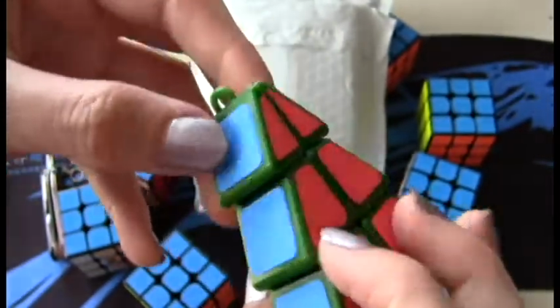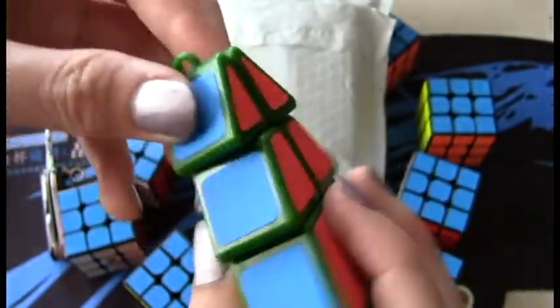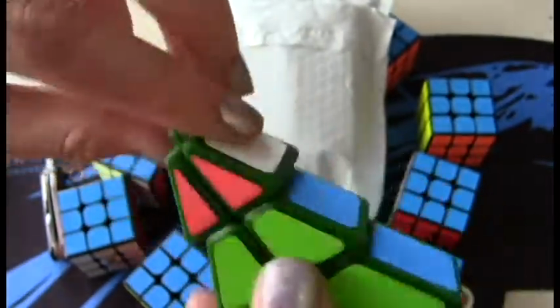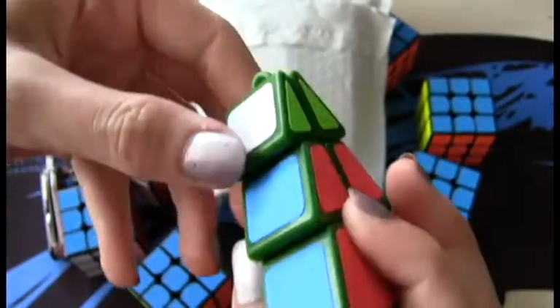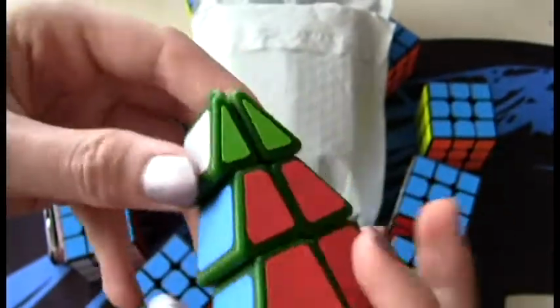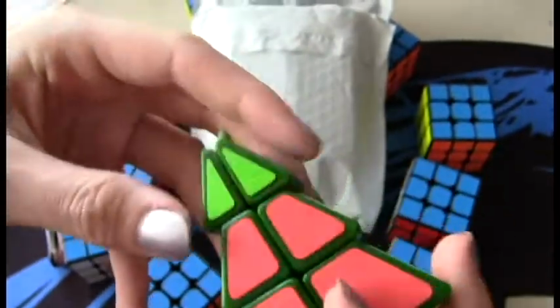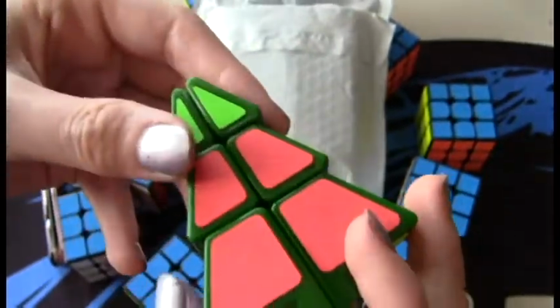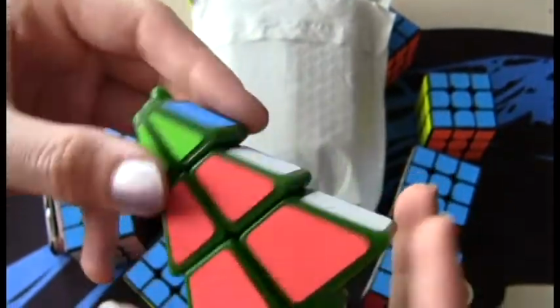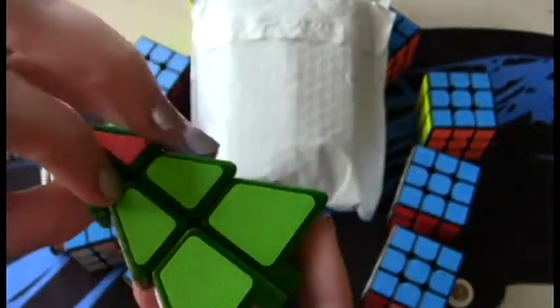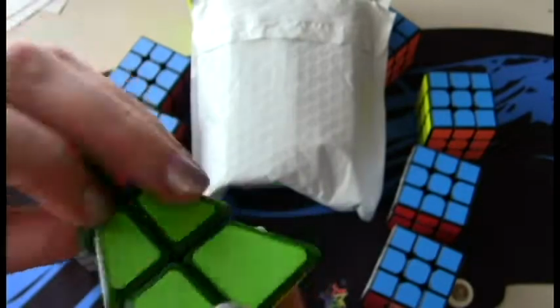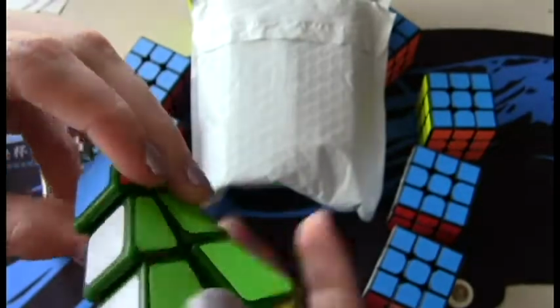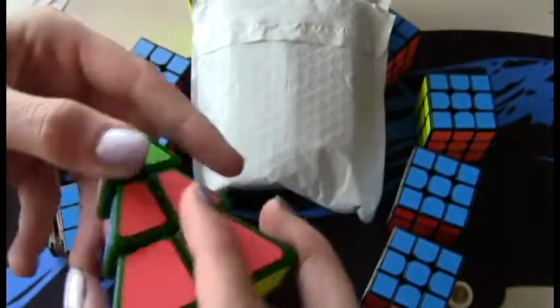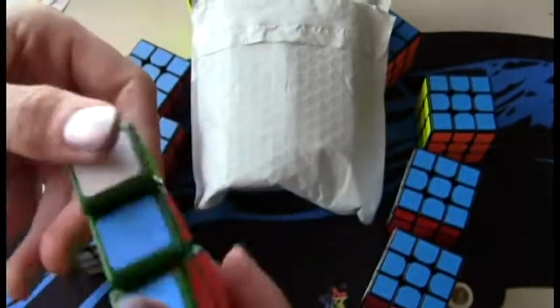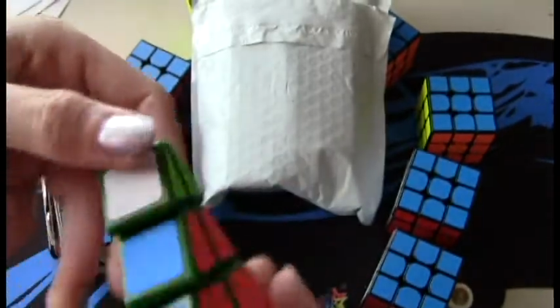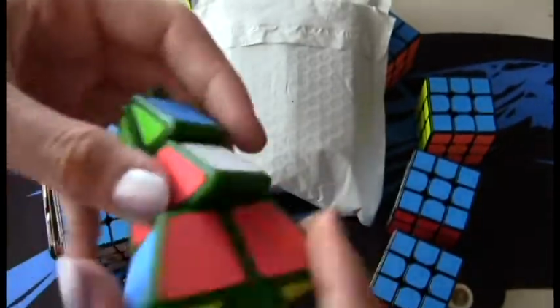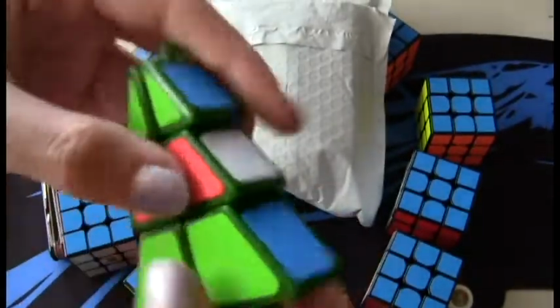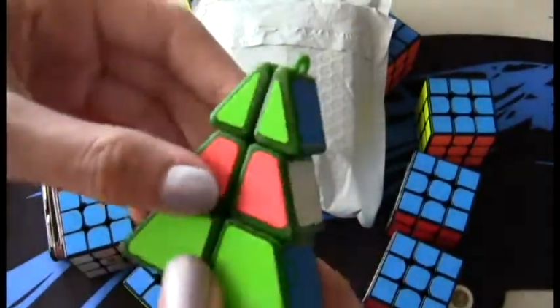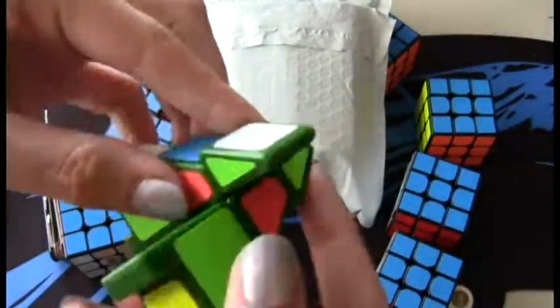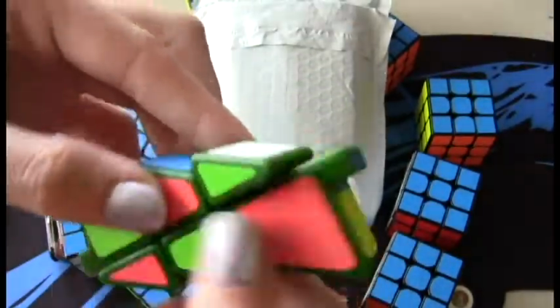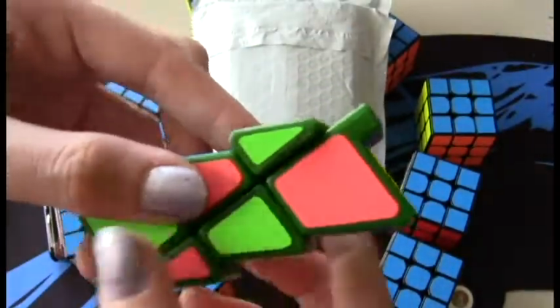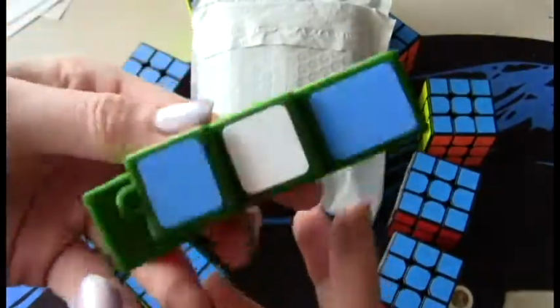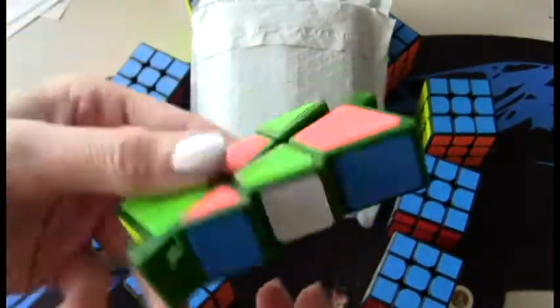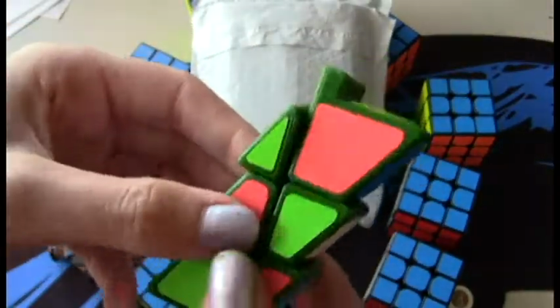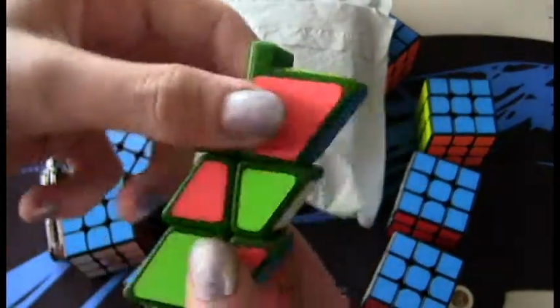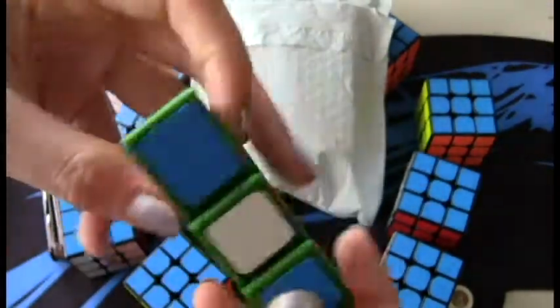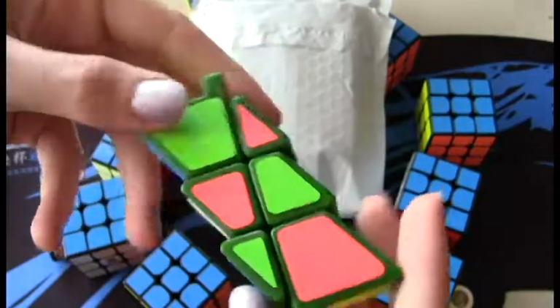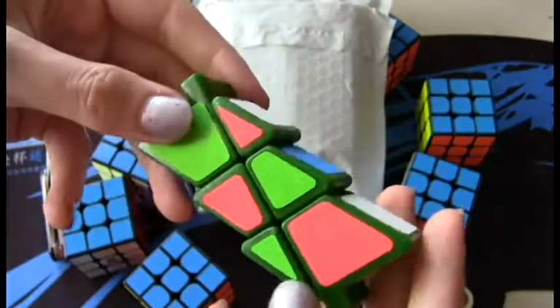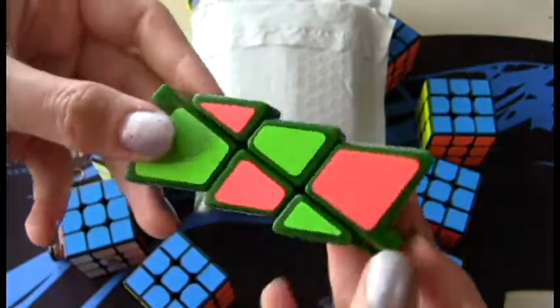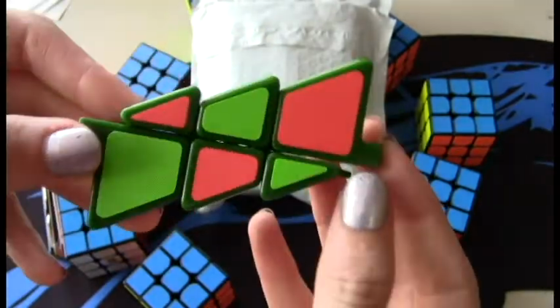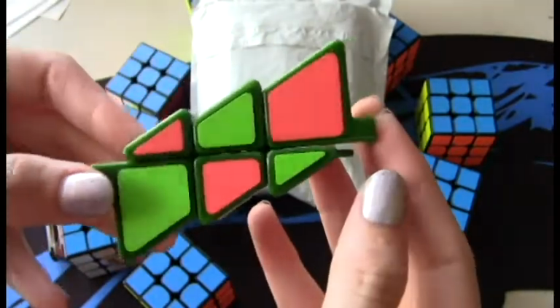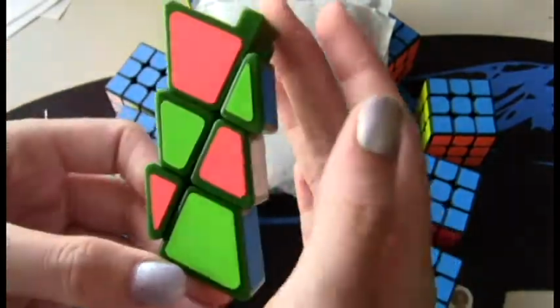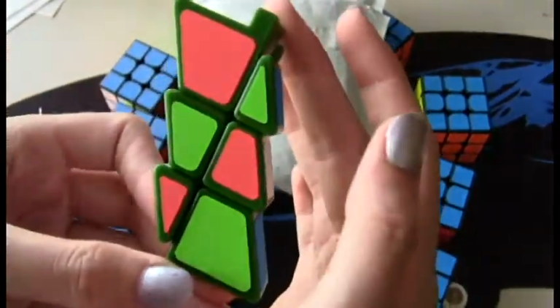We have blue opposite white, orange opposite green, and then yellow opposite blue. I've never seen something like this, but here's a checker pattern. Looks kind of like a lightning bolt.